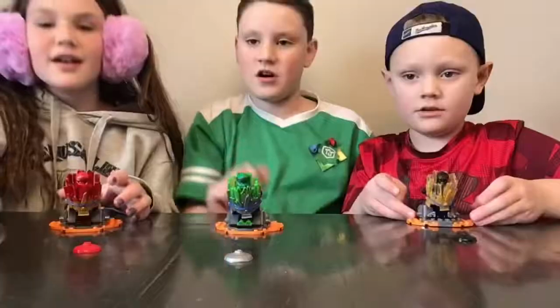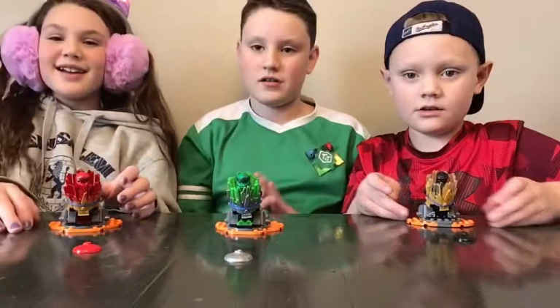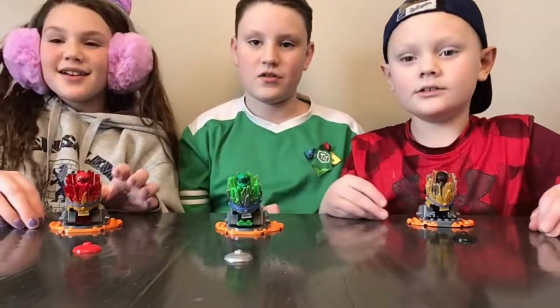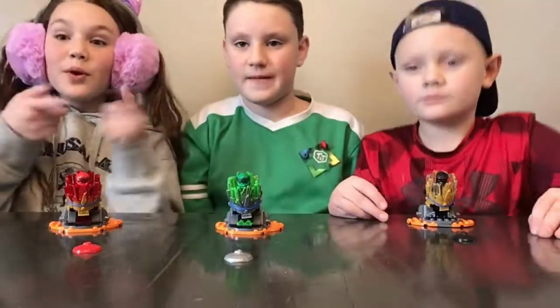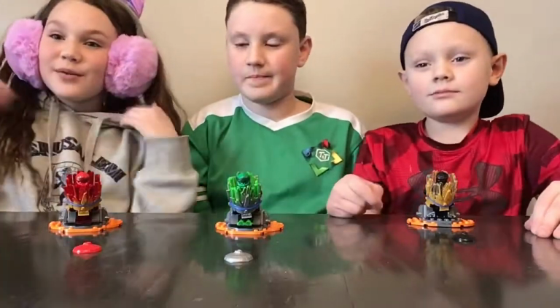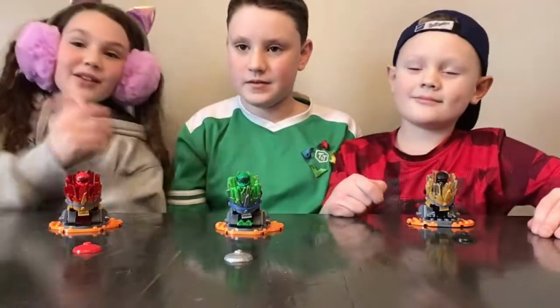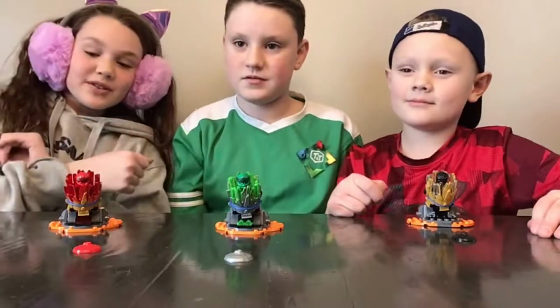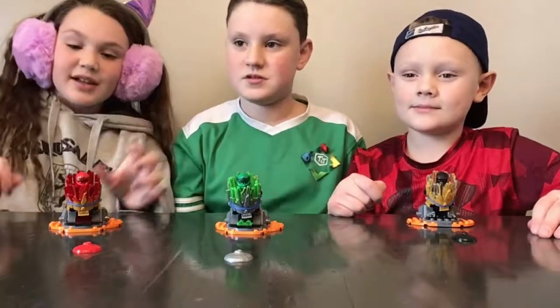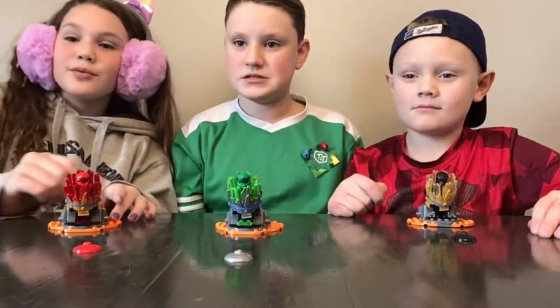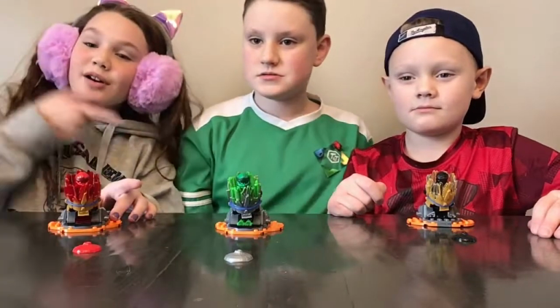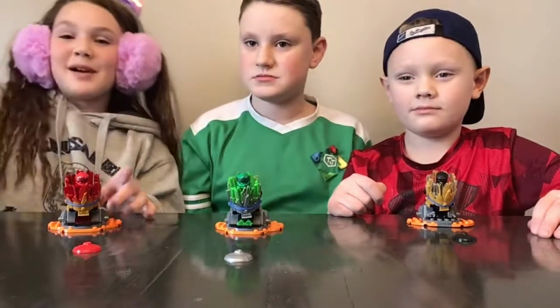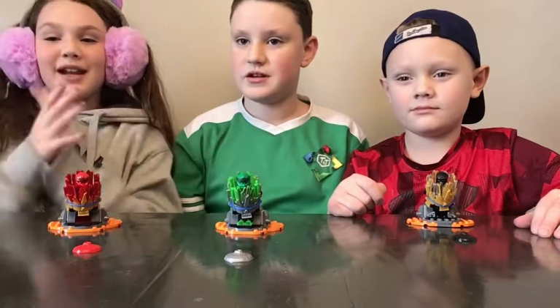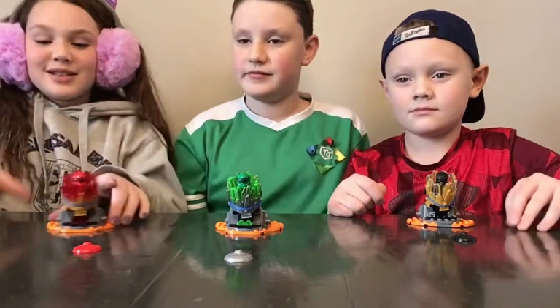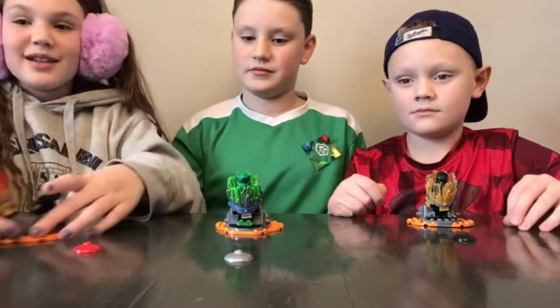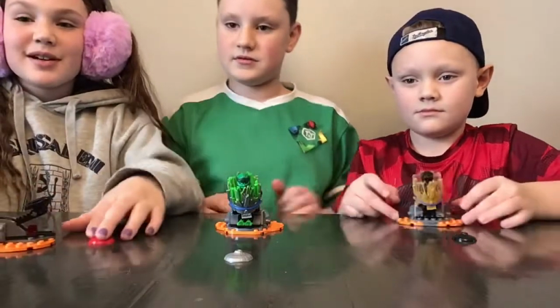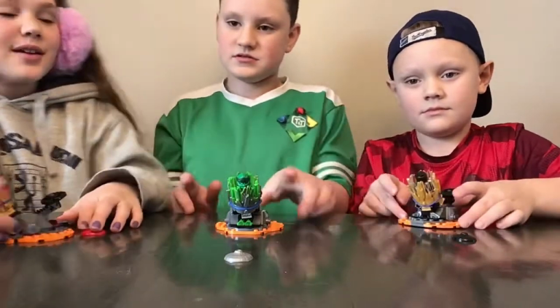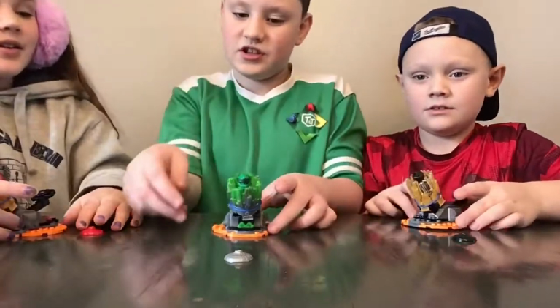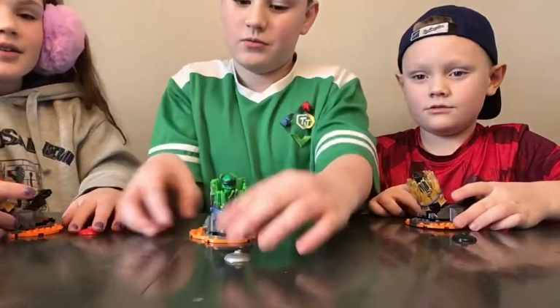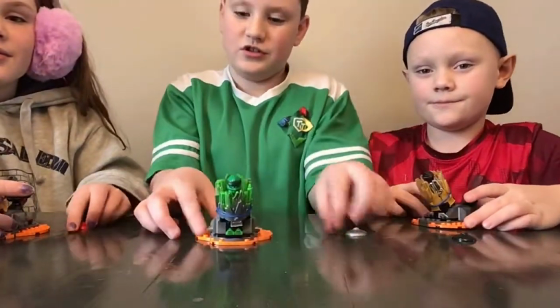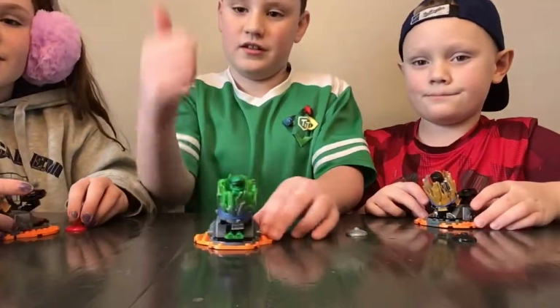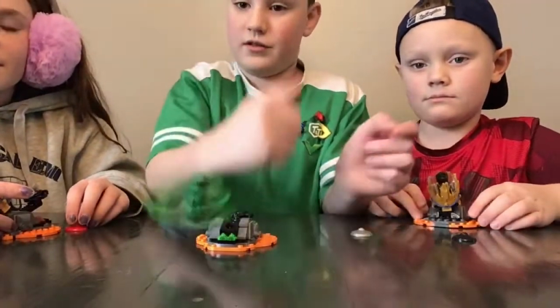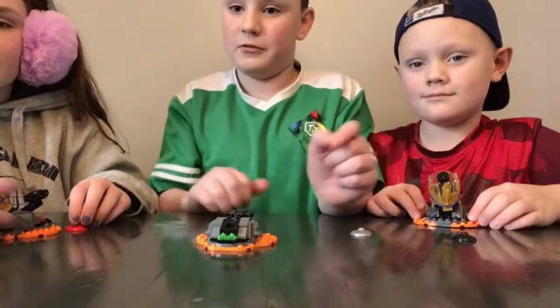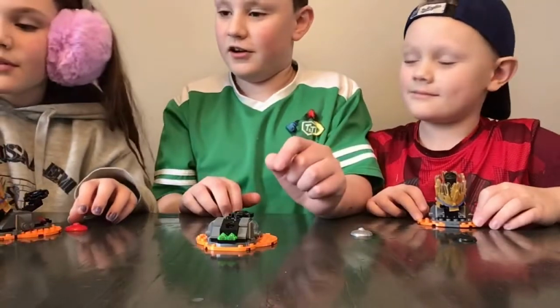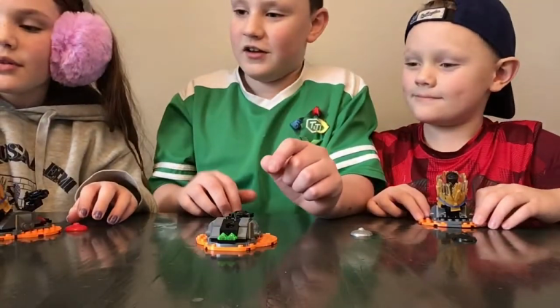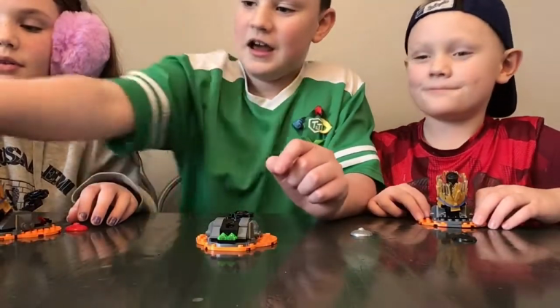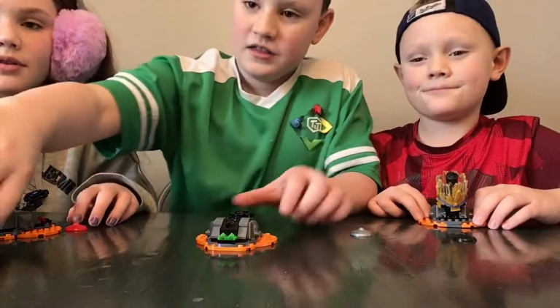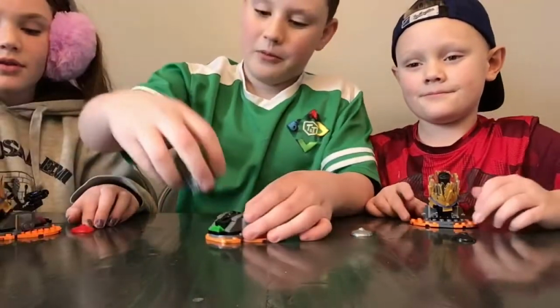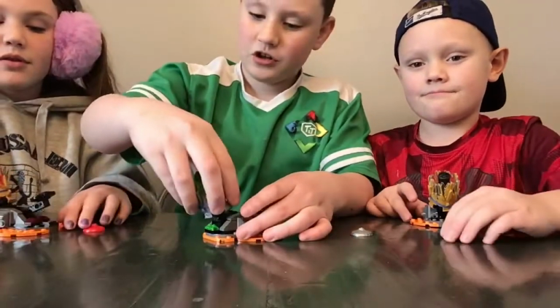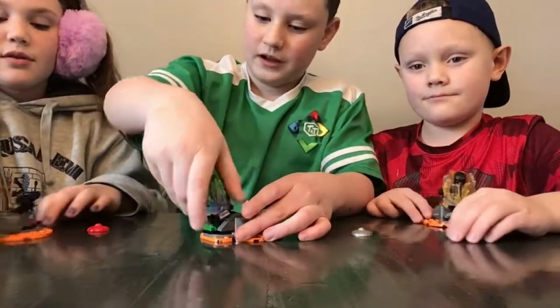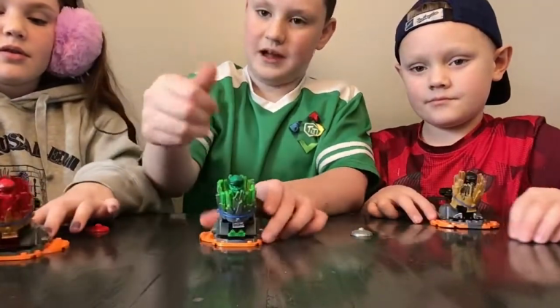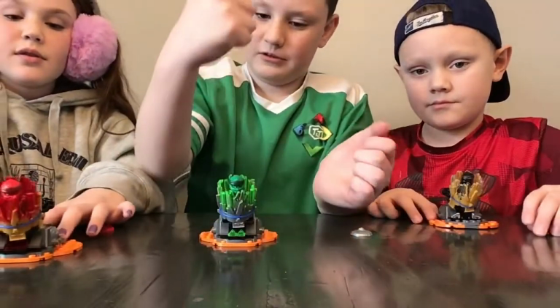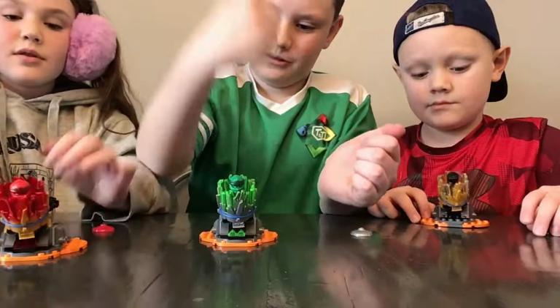Okay, so we're back. We've finally finished building it — that took a while longer than expected. Let's show you how these work. What you do is you slam it really hard like that. They burst open and close back up here. That was really cool.